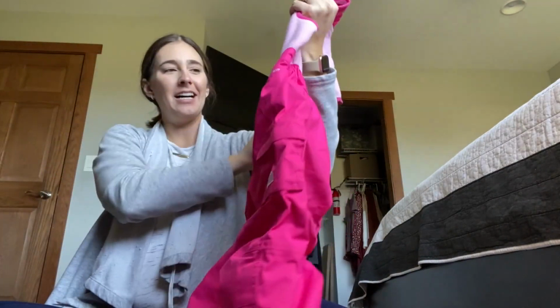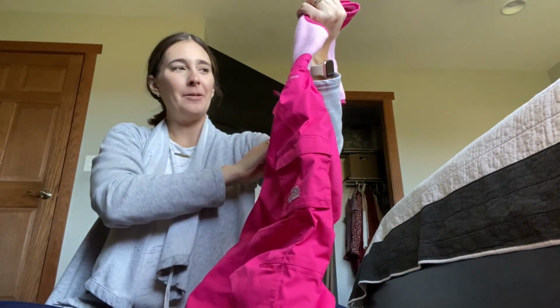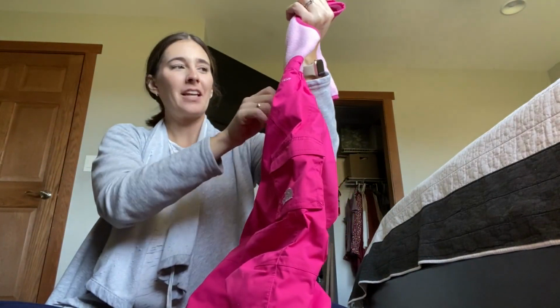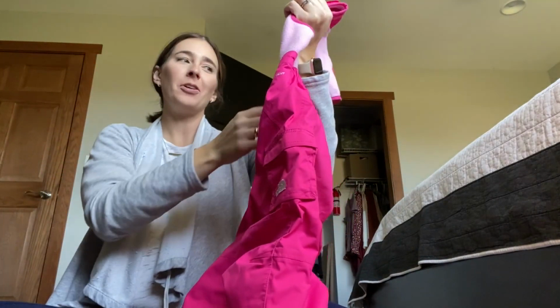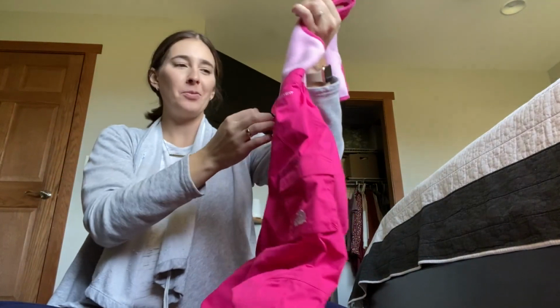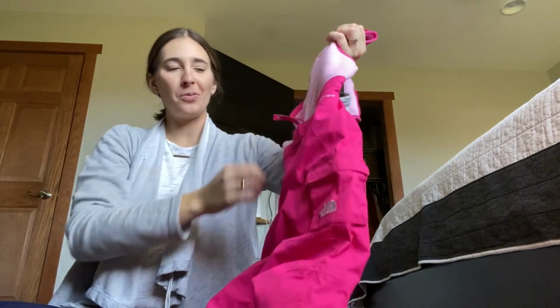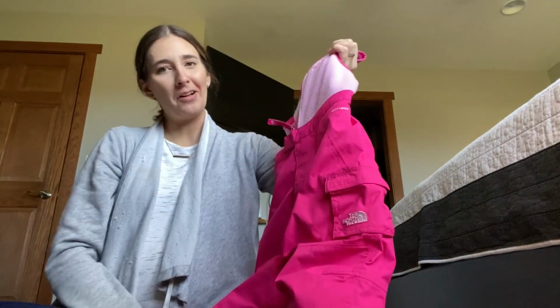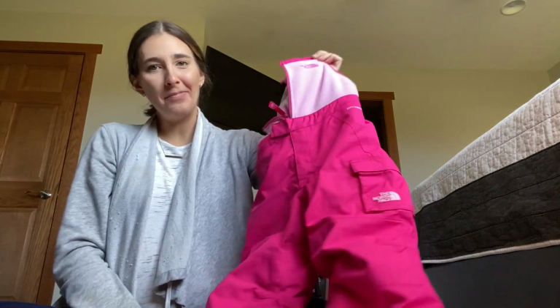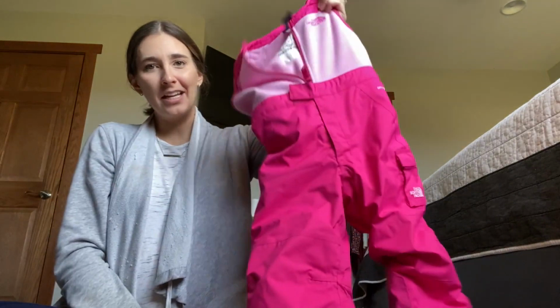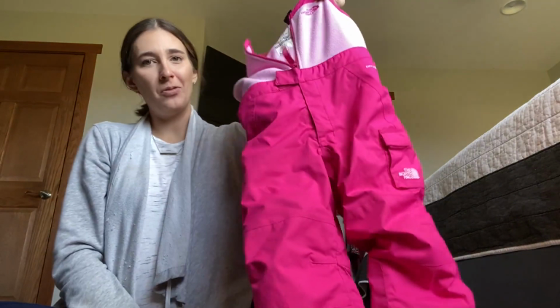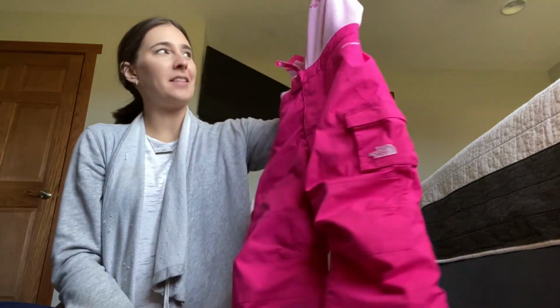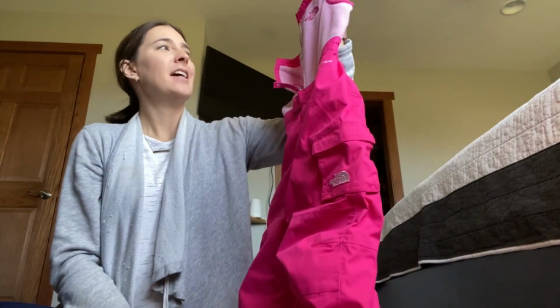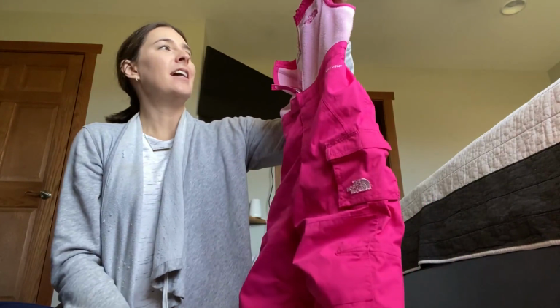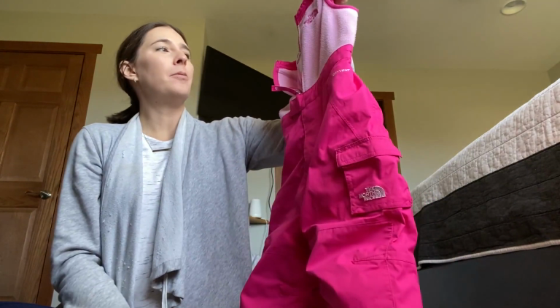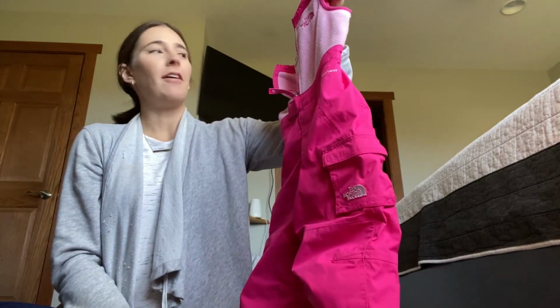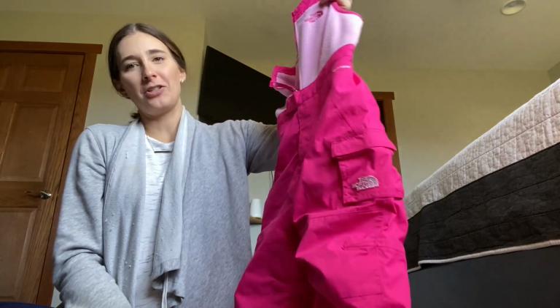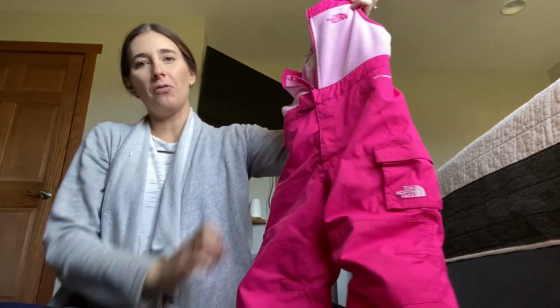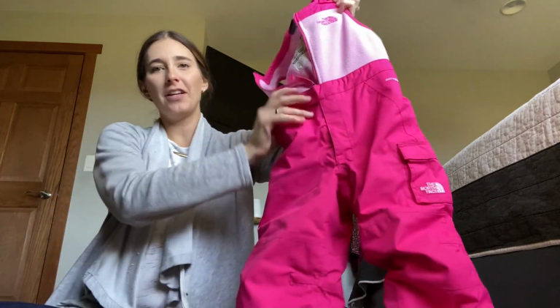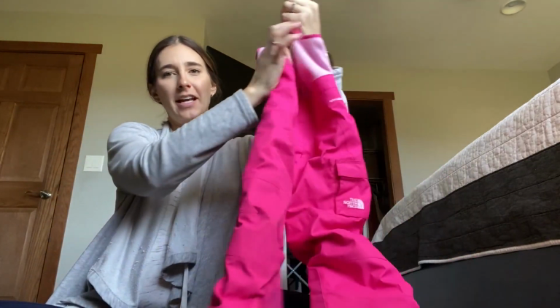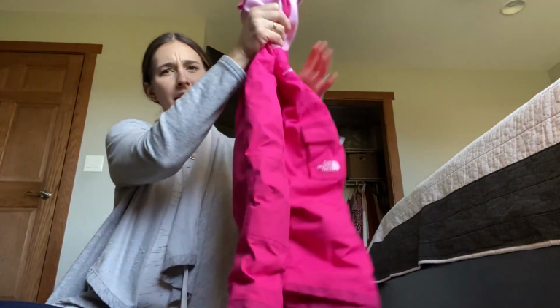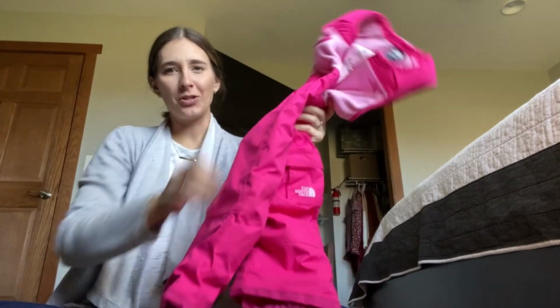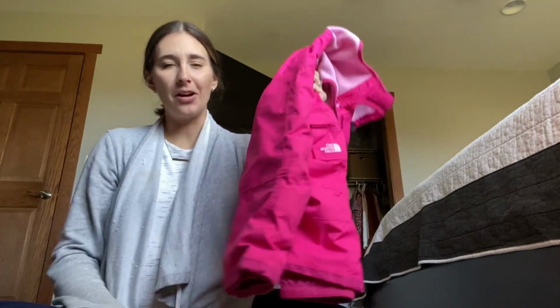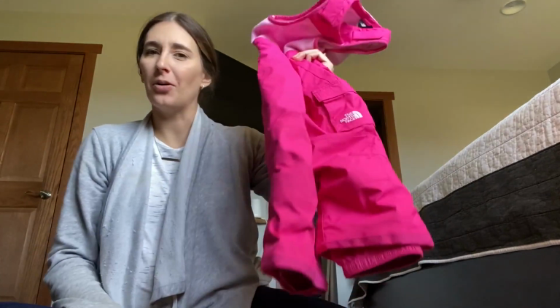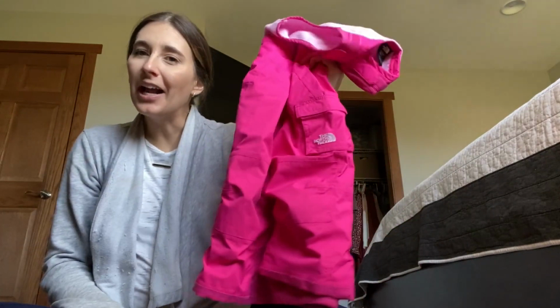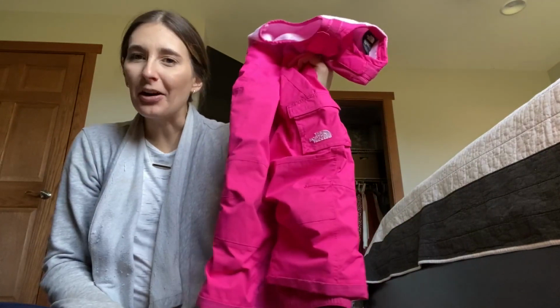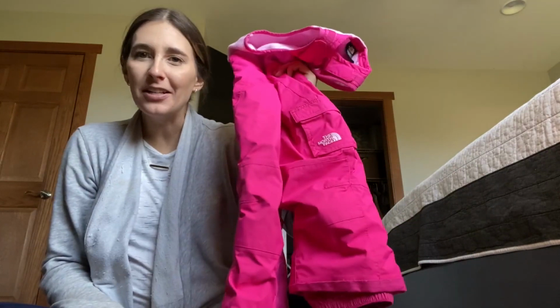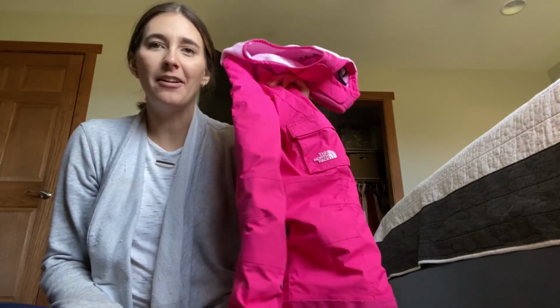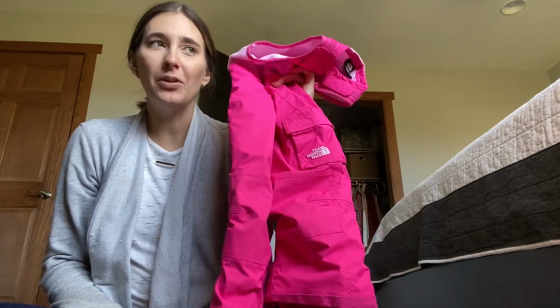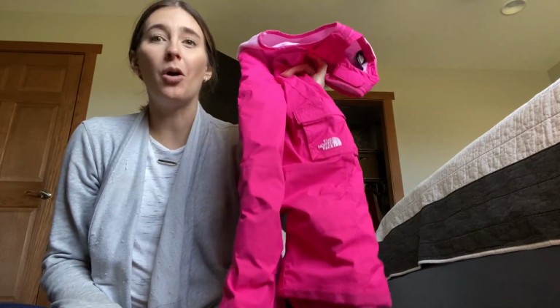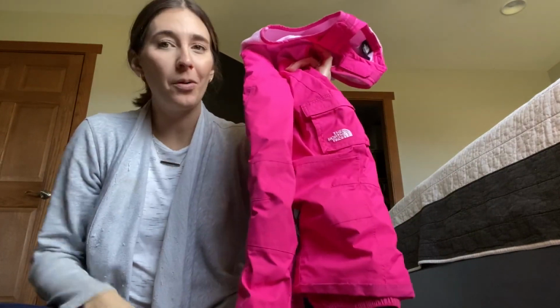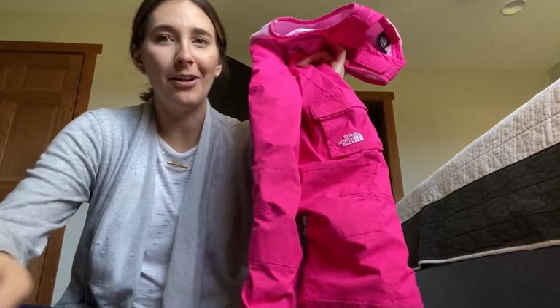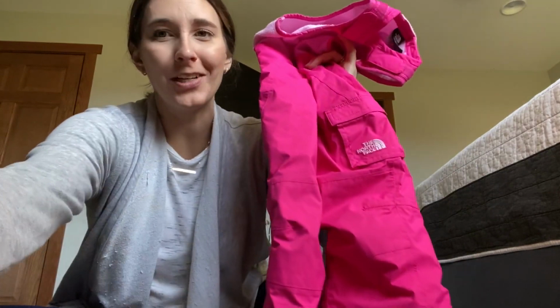They hold up super super well, many cute prints. We have the matching coat for this and they last so long, so highly recommend if you need a warm pair for winter.